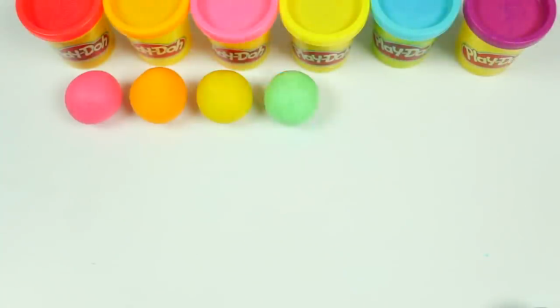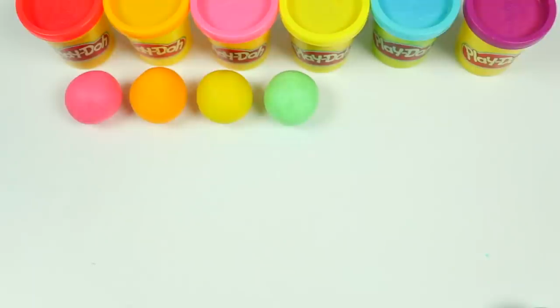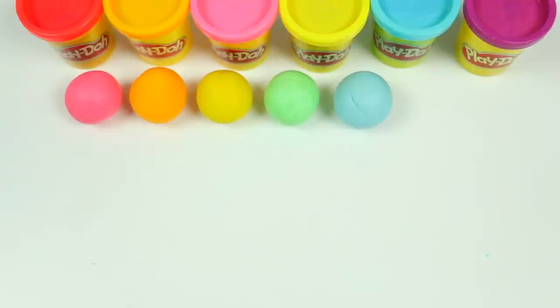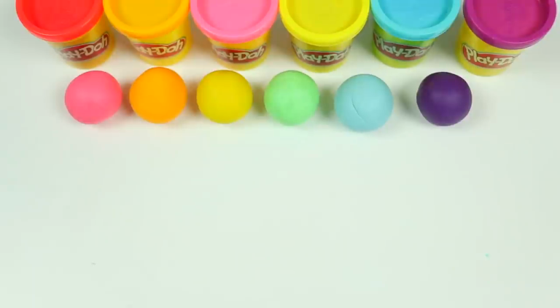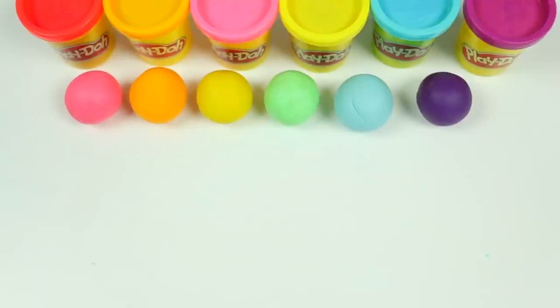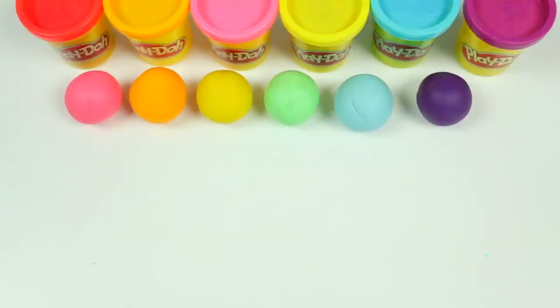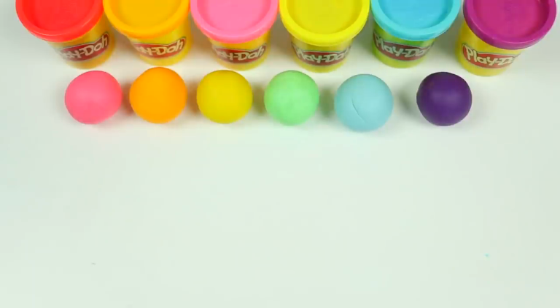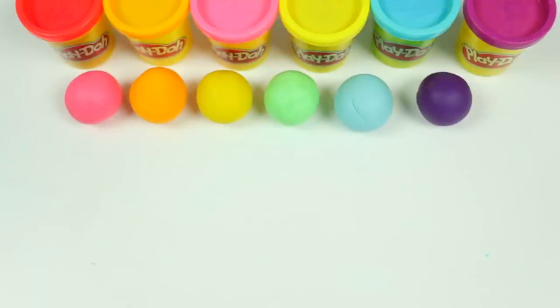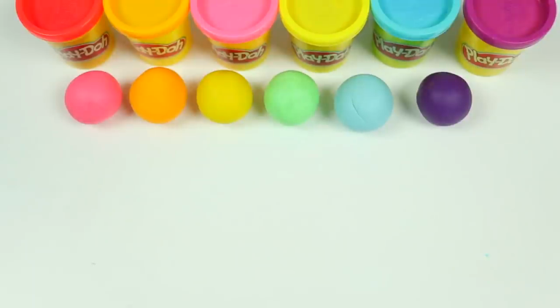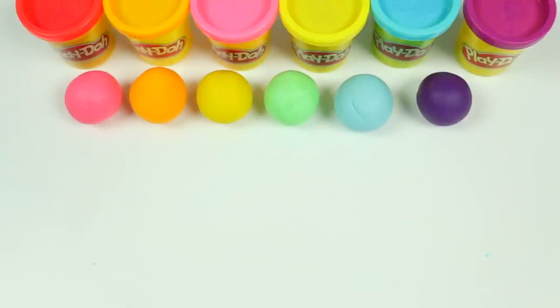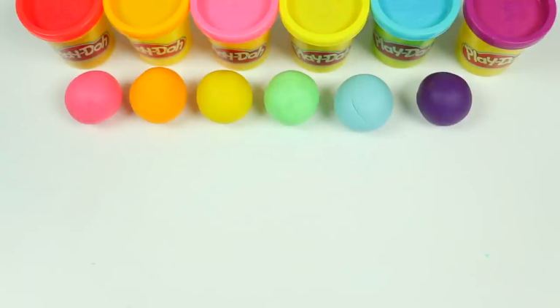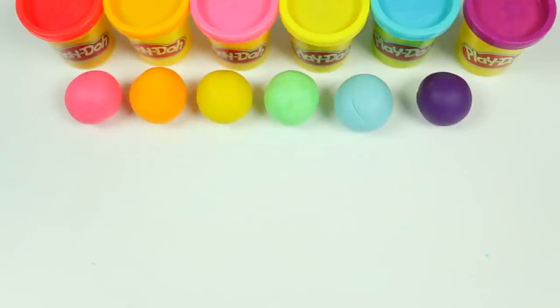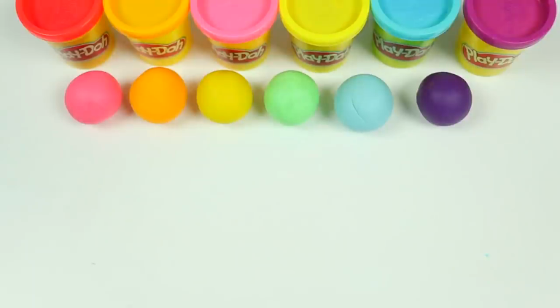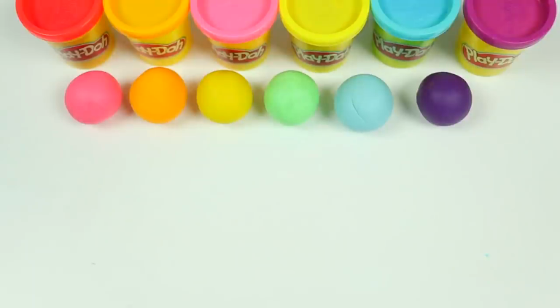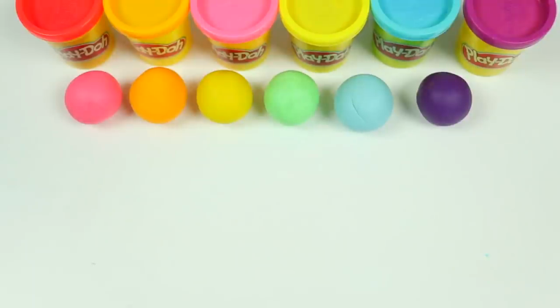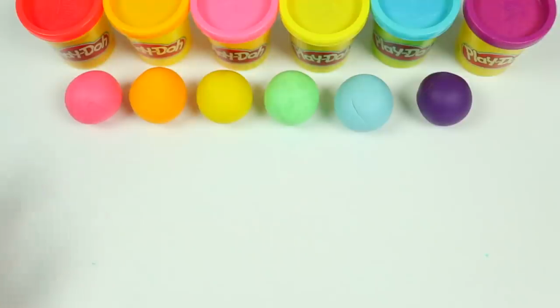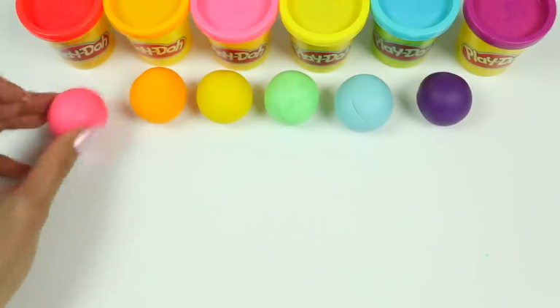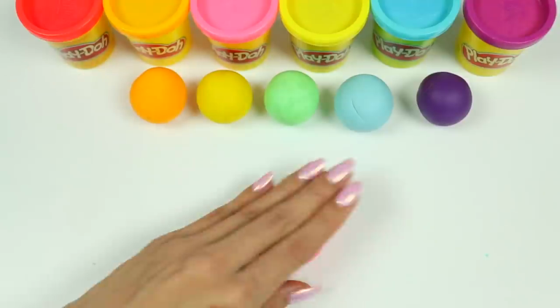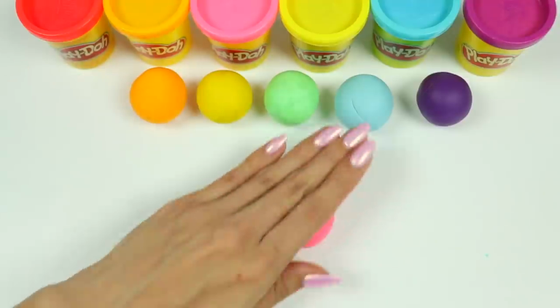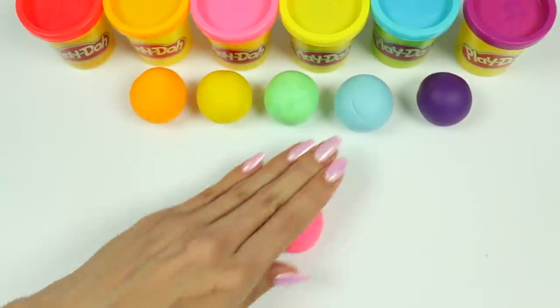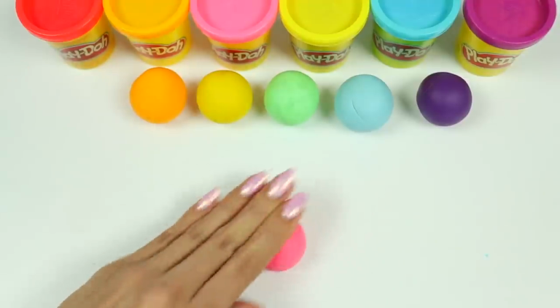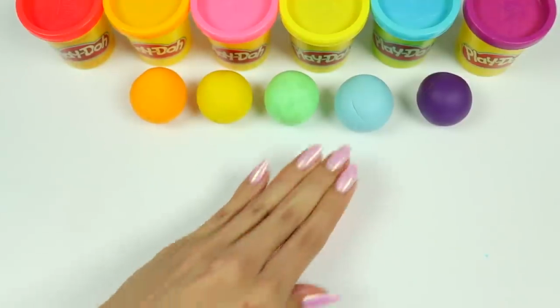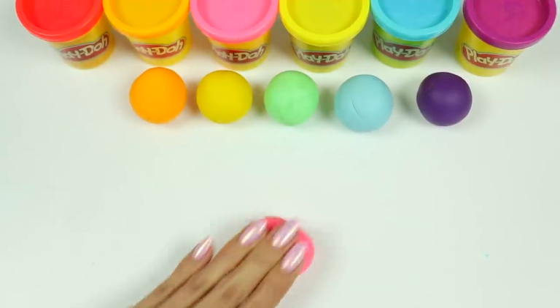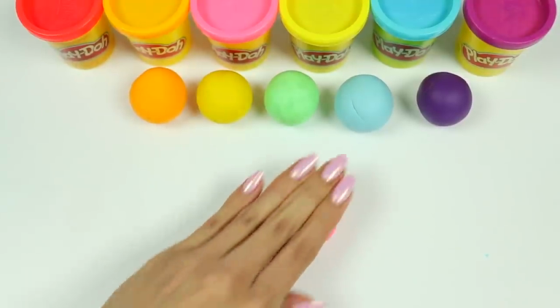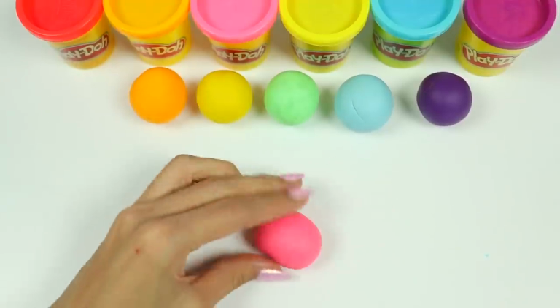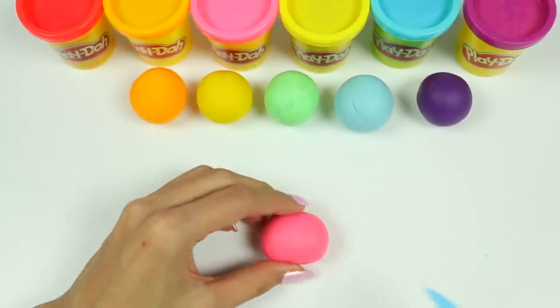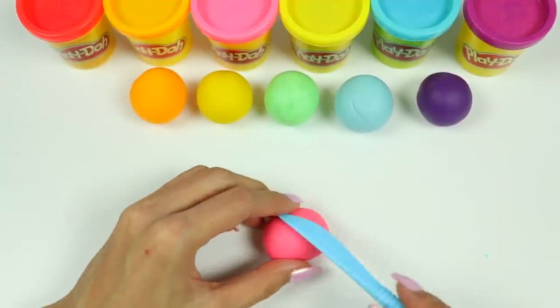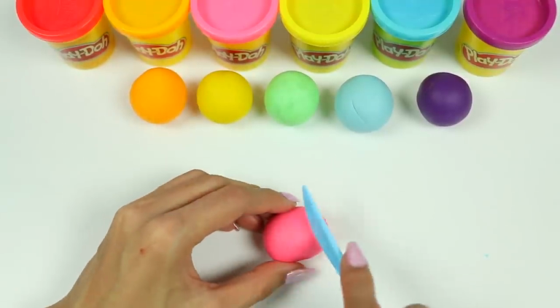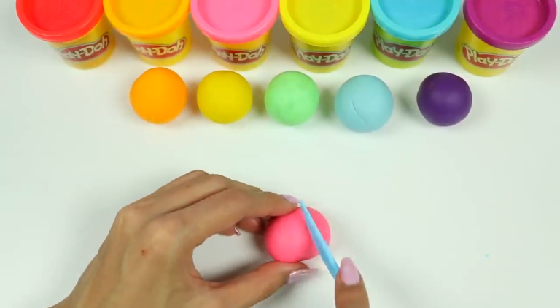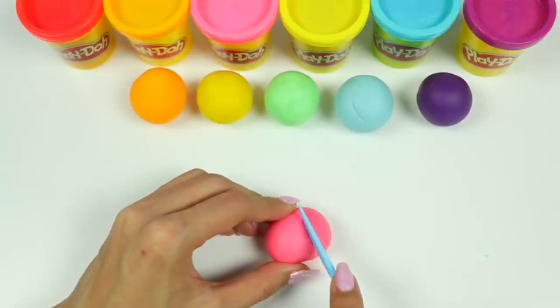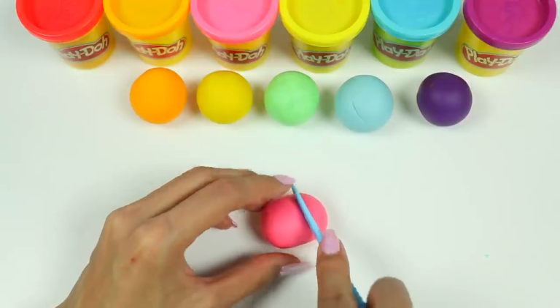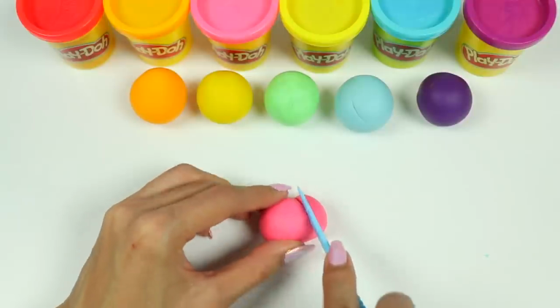I have pink, orange, yellow, green, blue, and purple. Let's start with pink. Let's roll it into an oval. Now grab your Play-Doh knife and cut off the bottom like this.